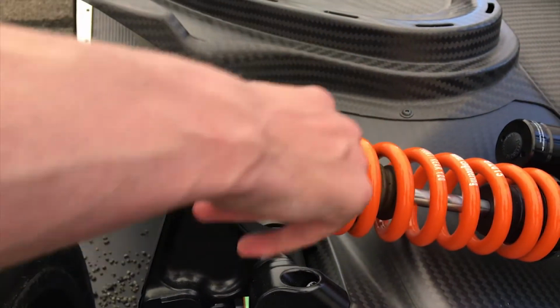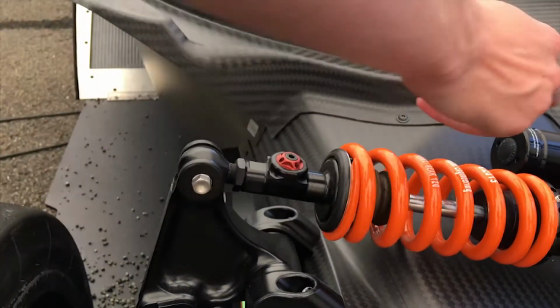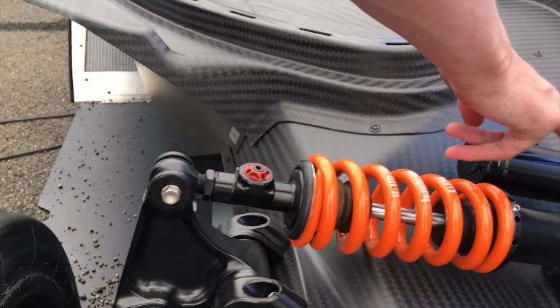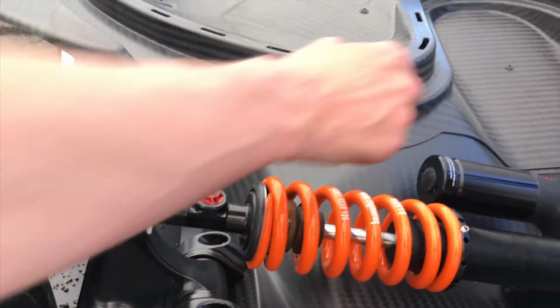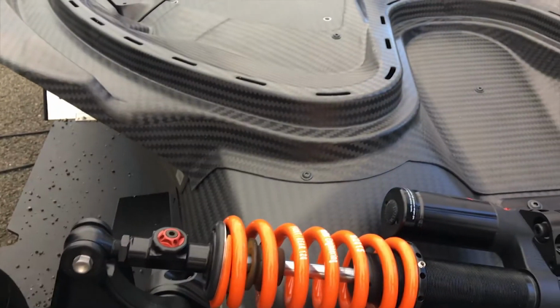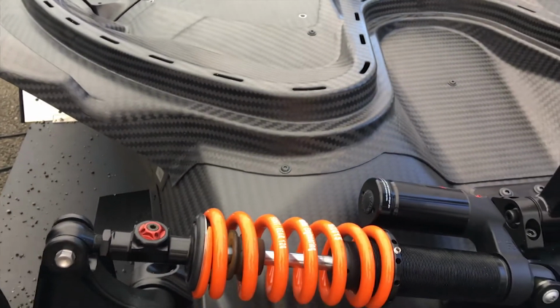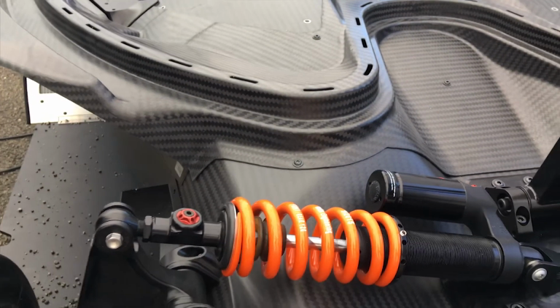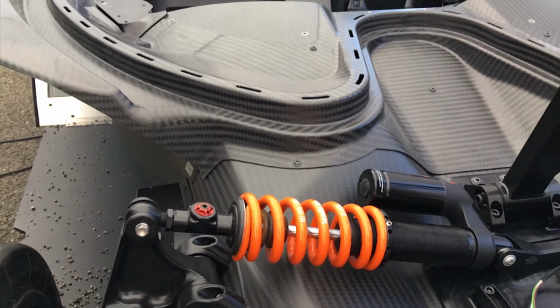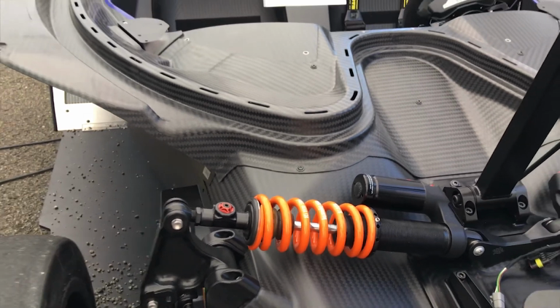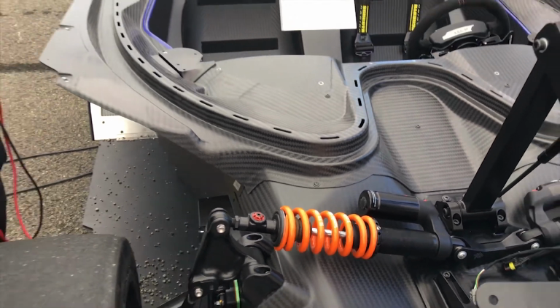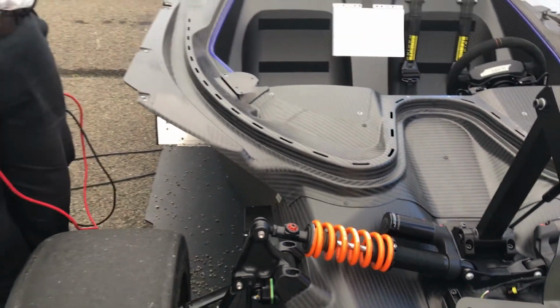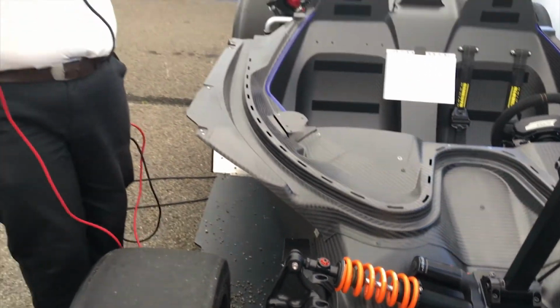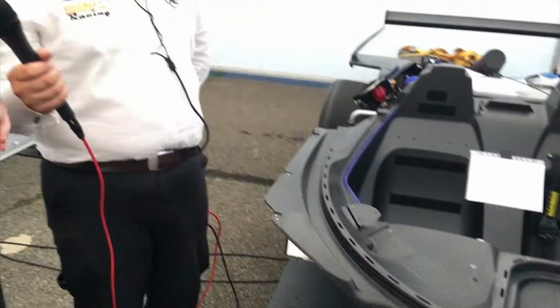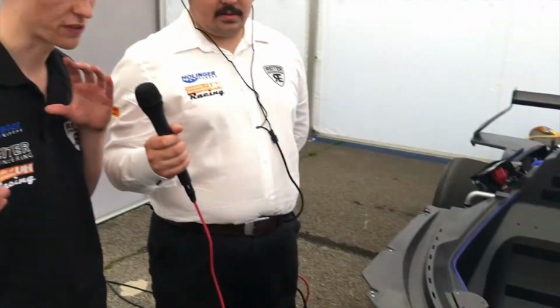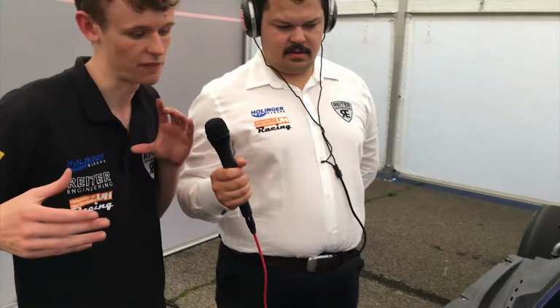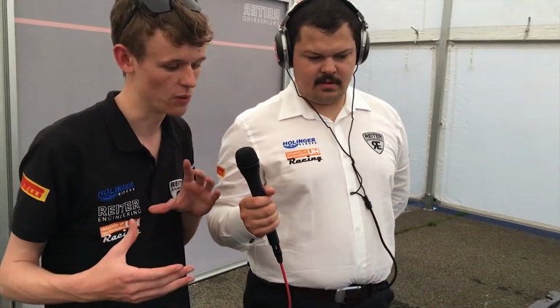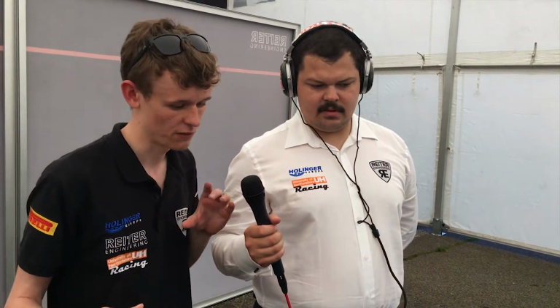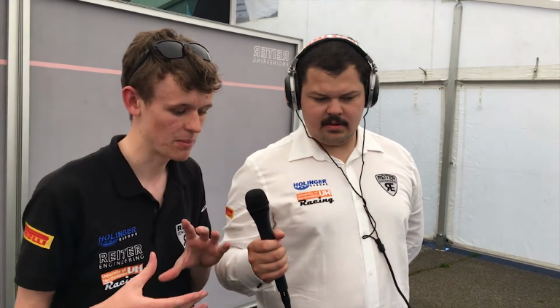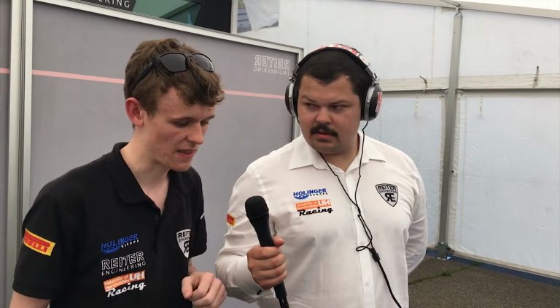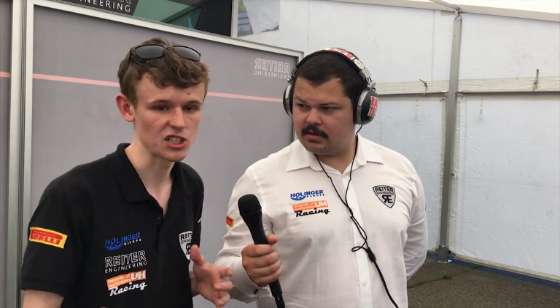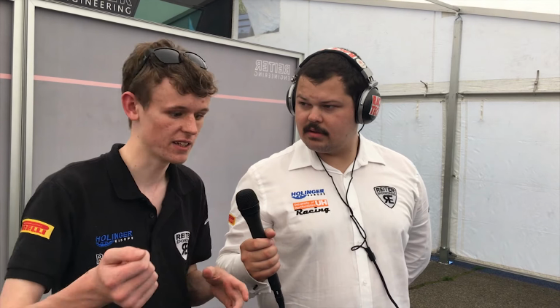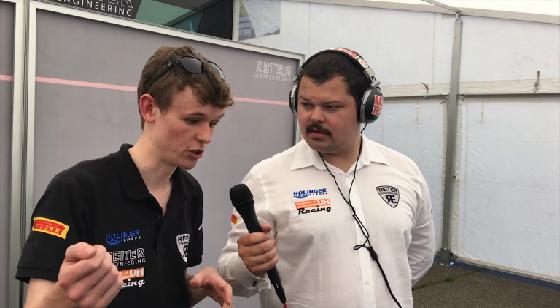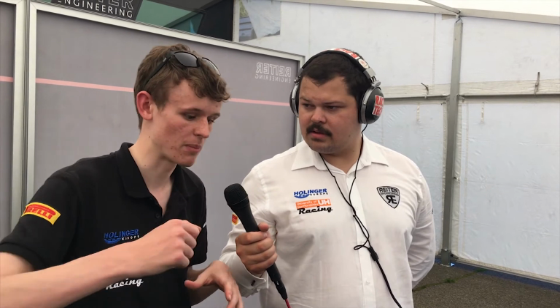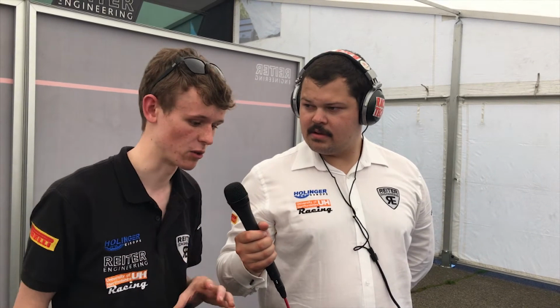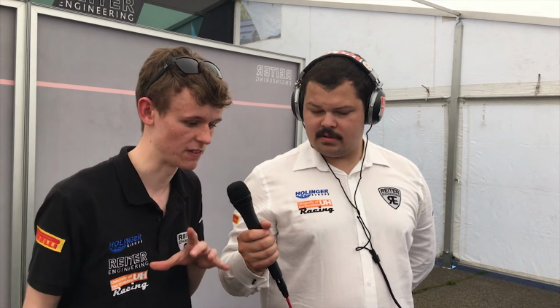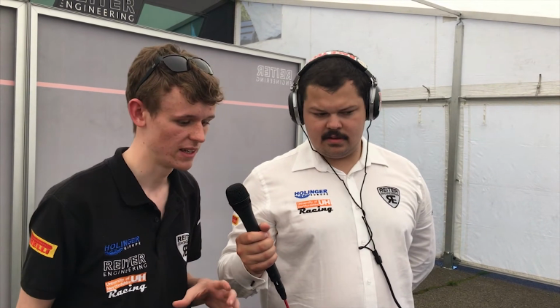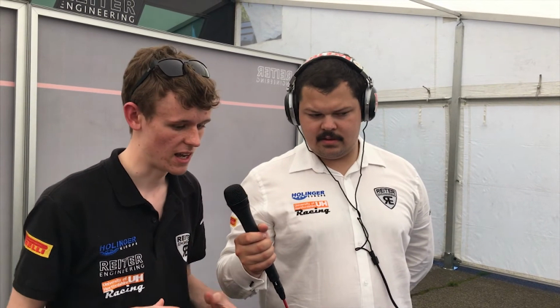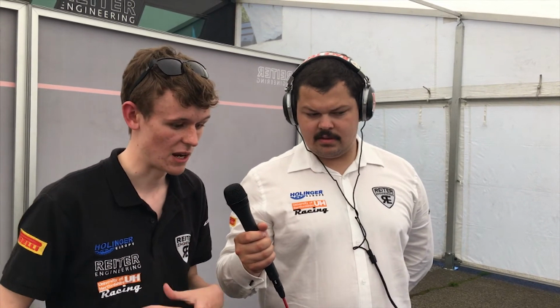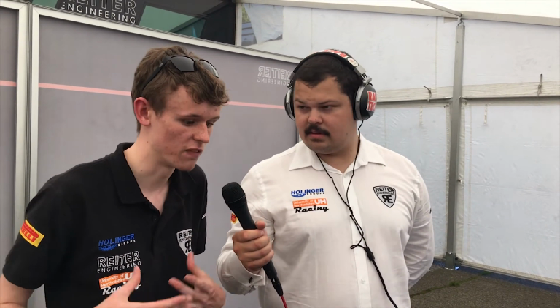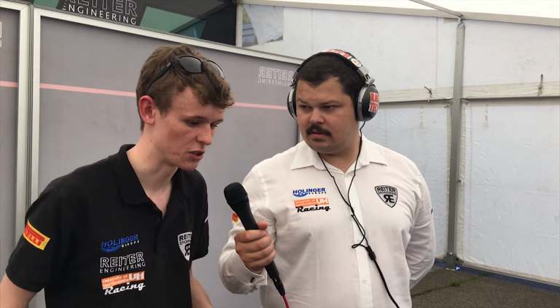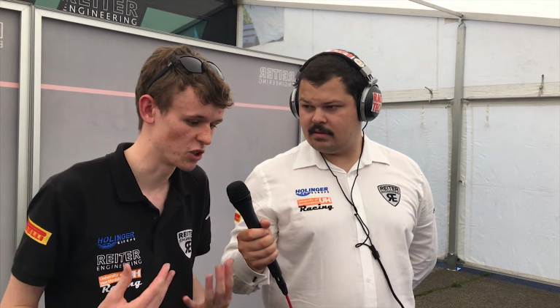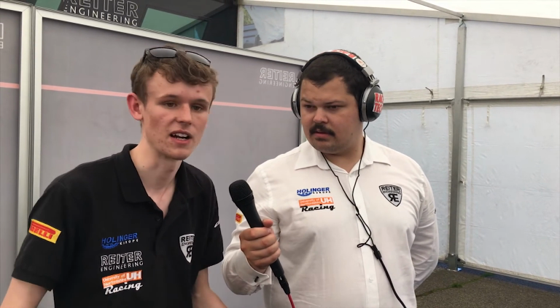You adjust that with the little adjusters here — one at the top and two at the bottom. You're effectively winding a screw in to reduce the flow through the damper, and each click you take it back you're allowing more flow, so you're softening the car.